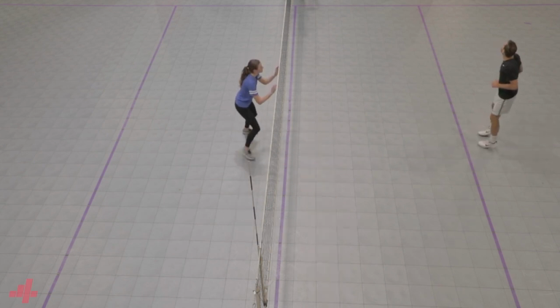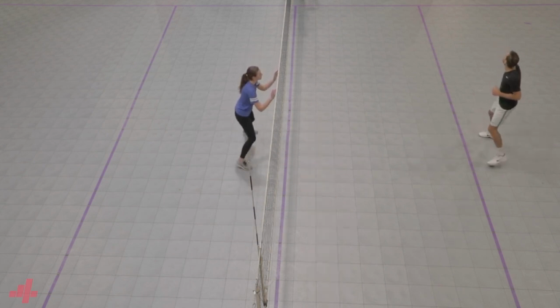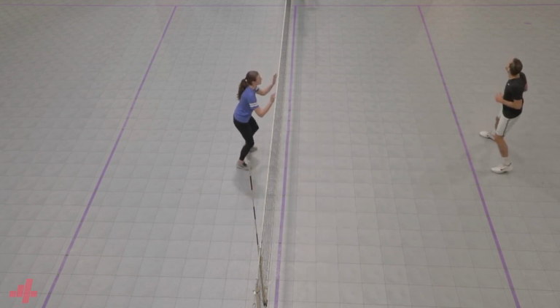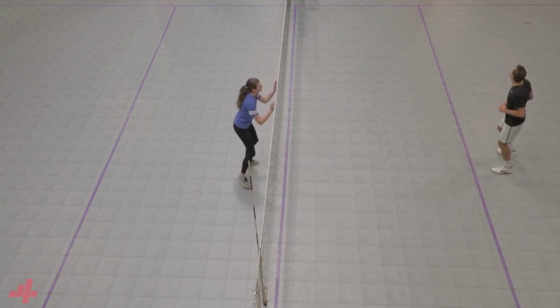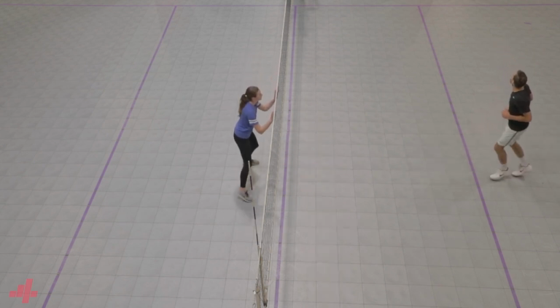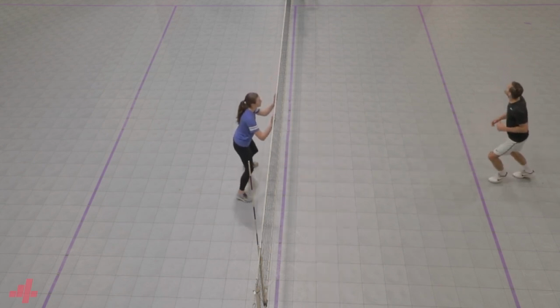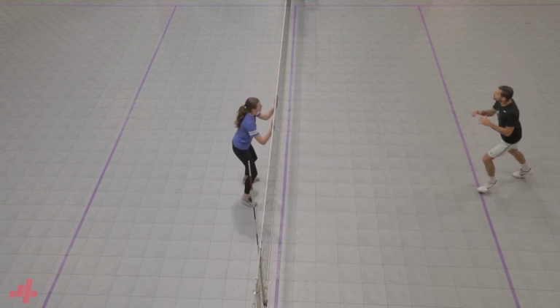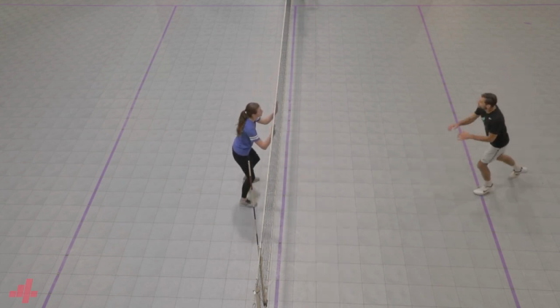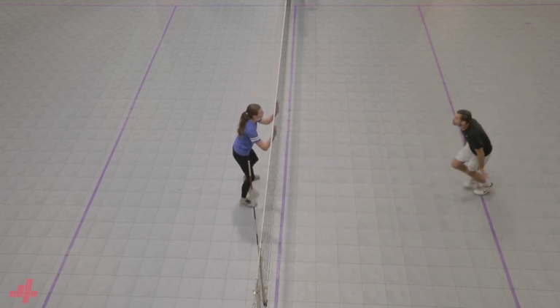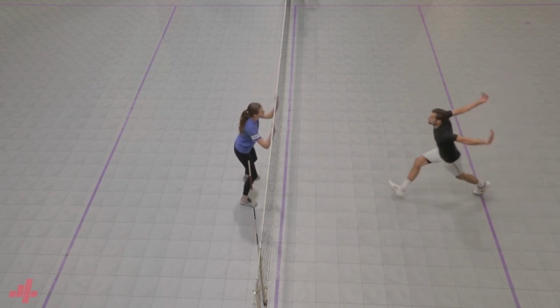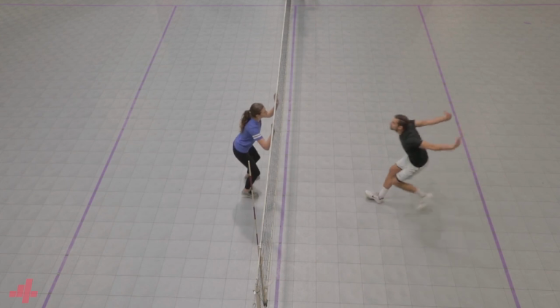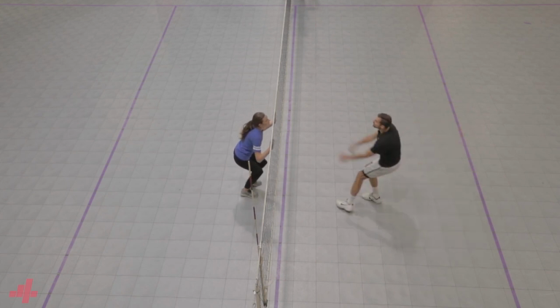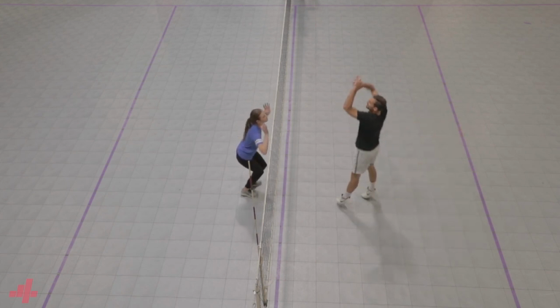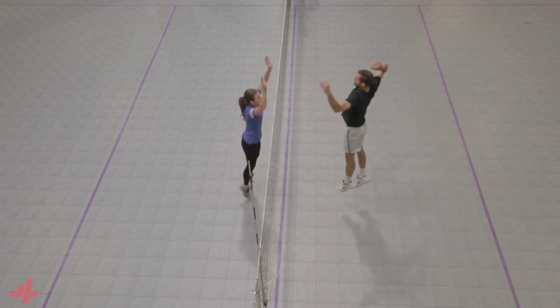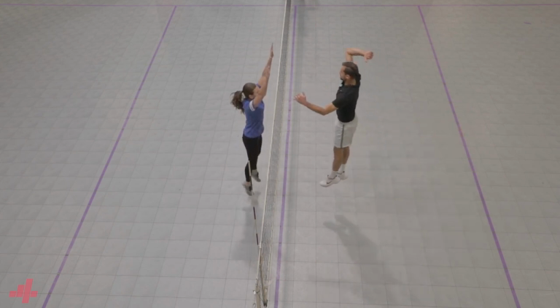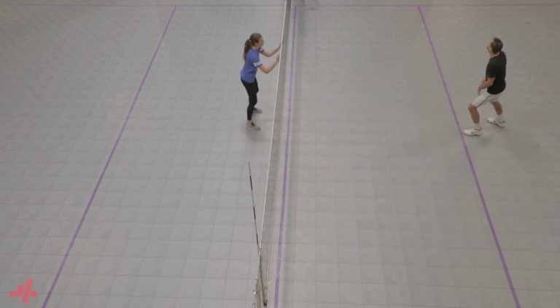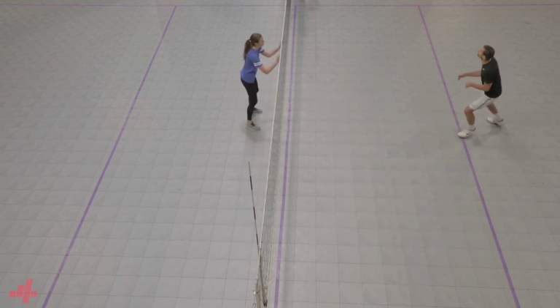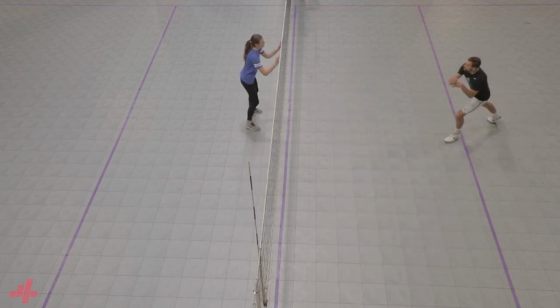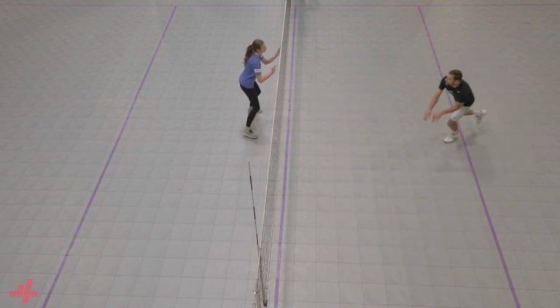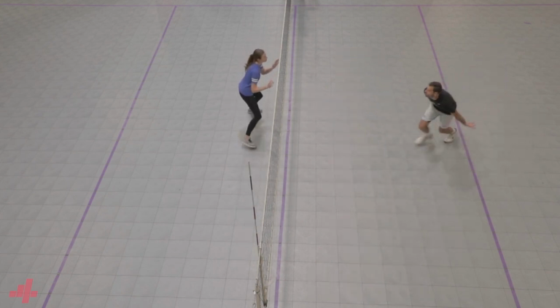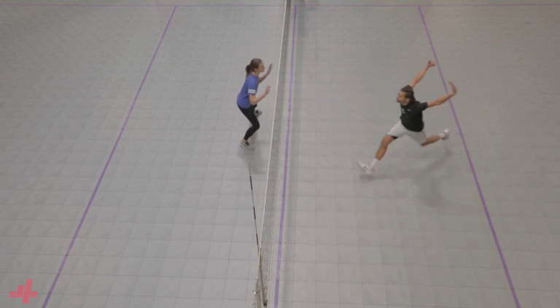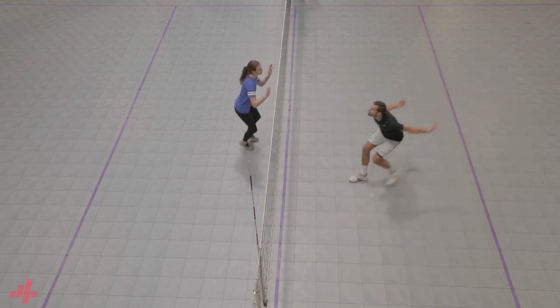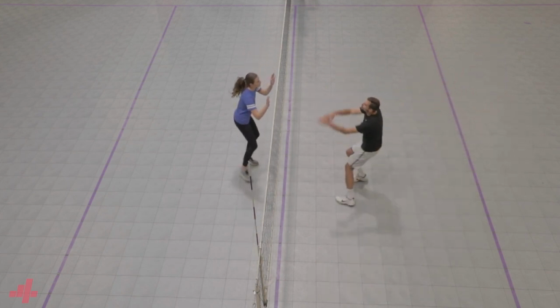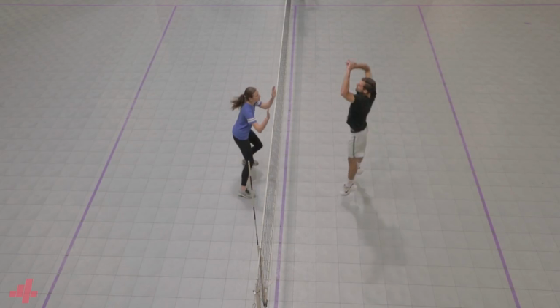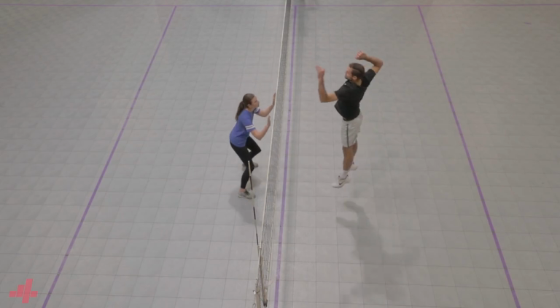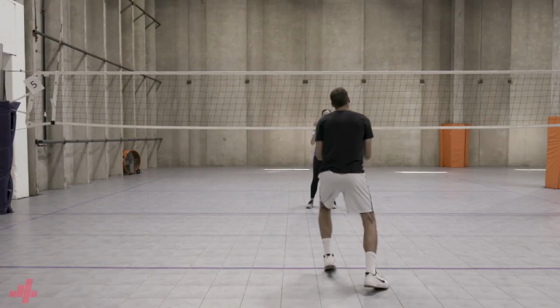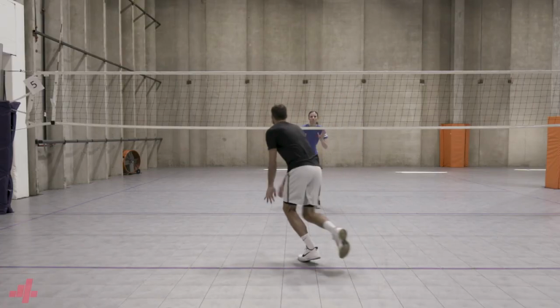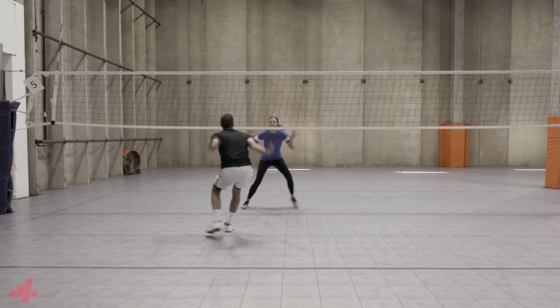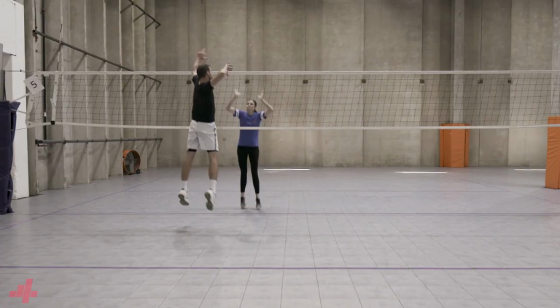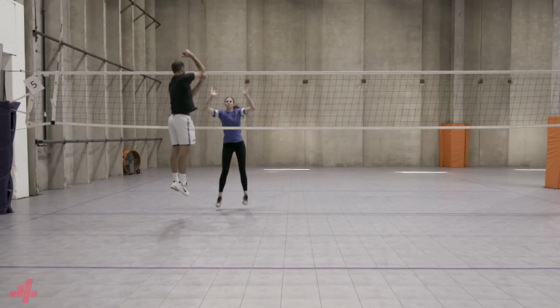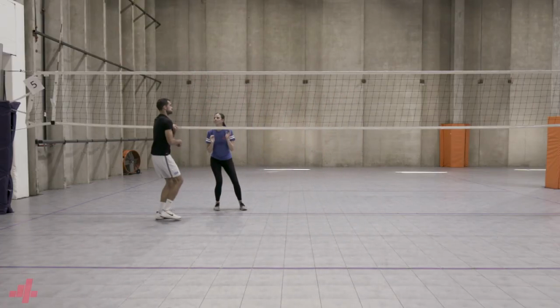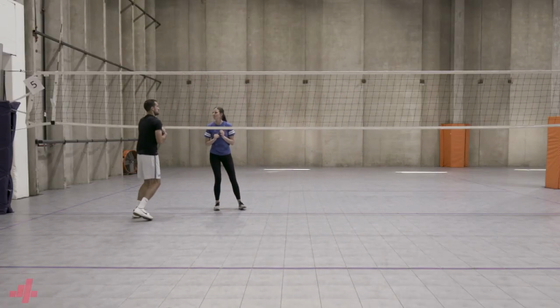We see a lot of players shading to the three zone, which makes it so the opposing middle doesn't have to think or react. The deception starts with your ability to be balanced and neutral at home base so you can run the route with speed and stability throughout.